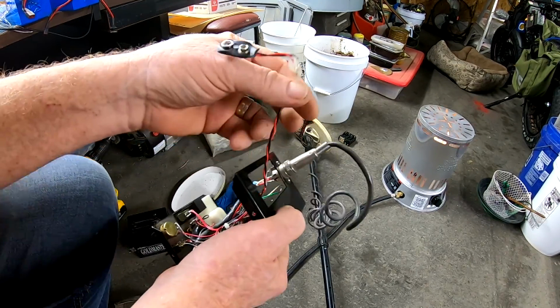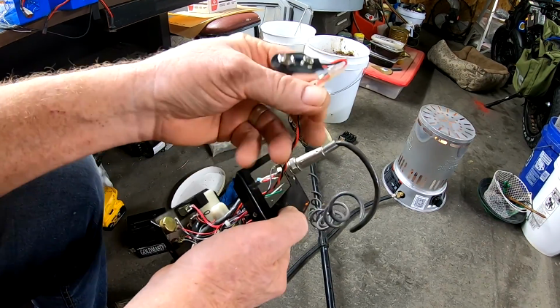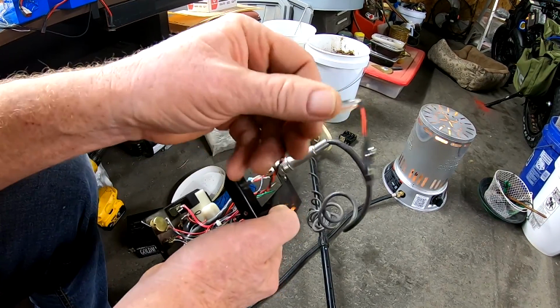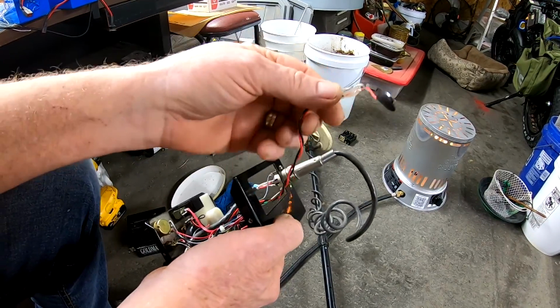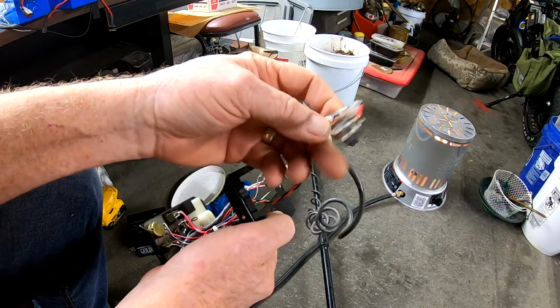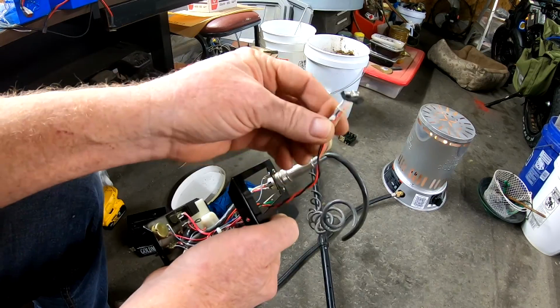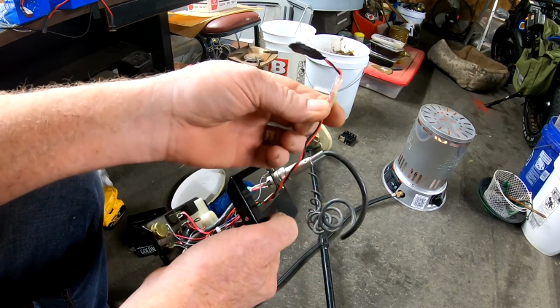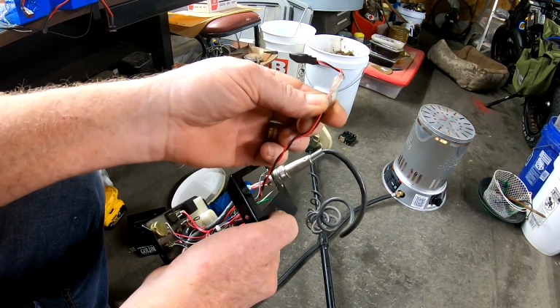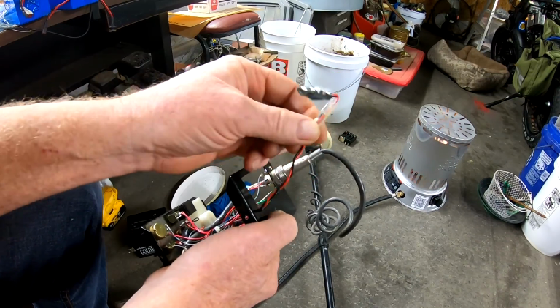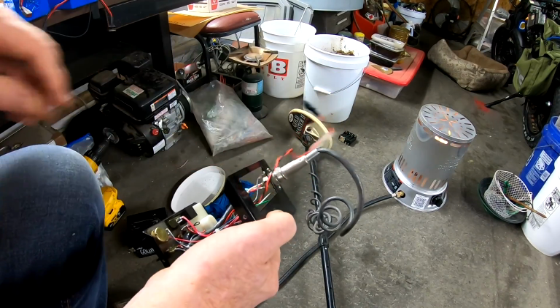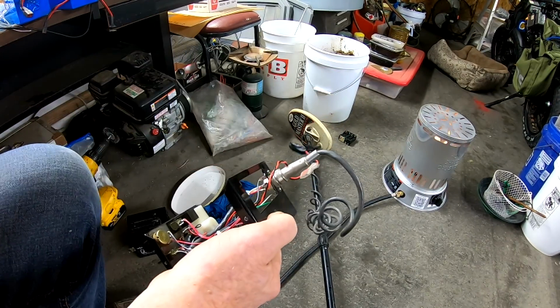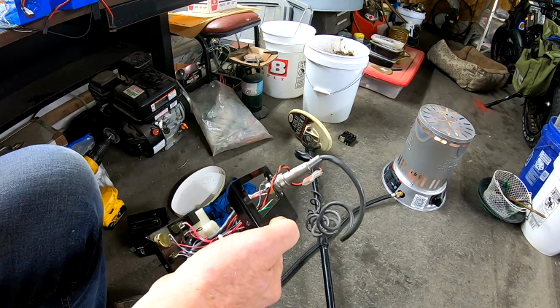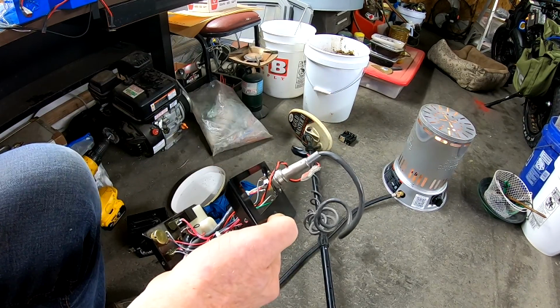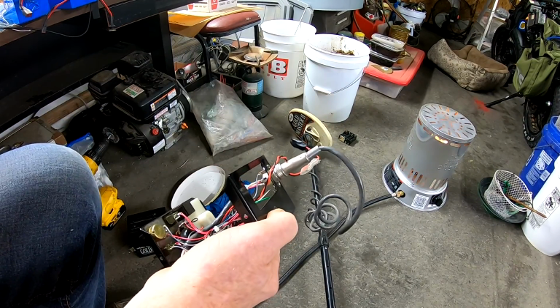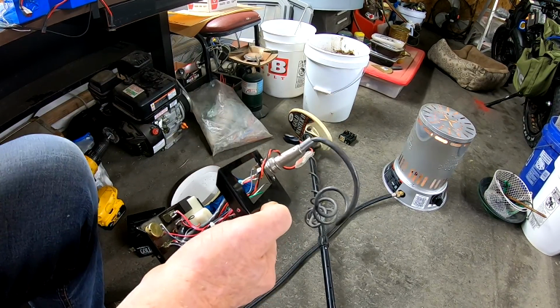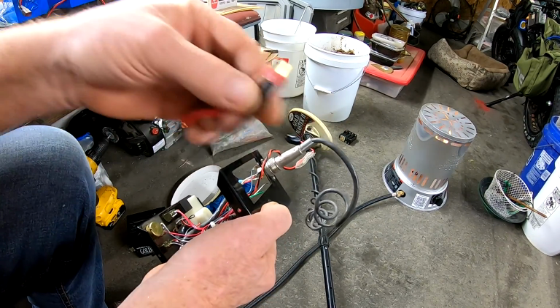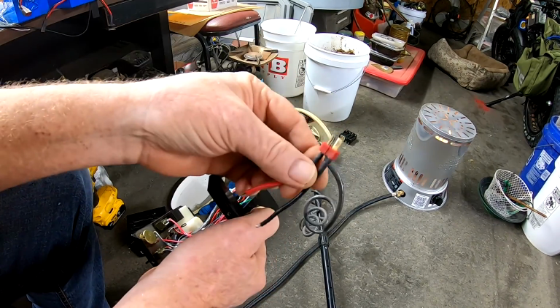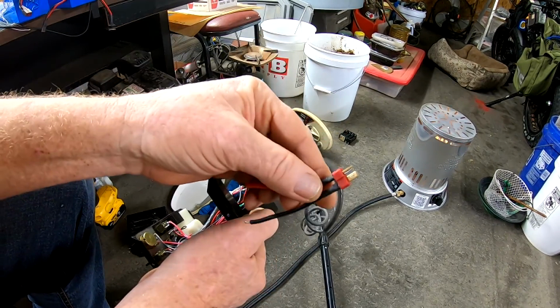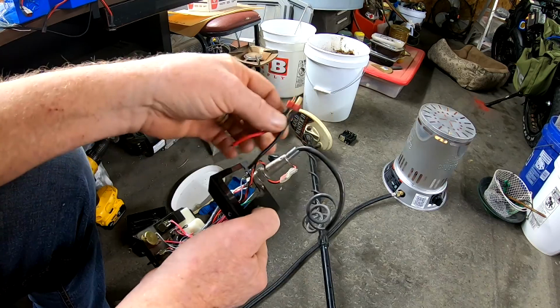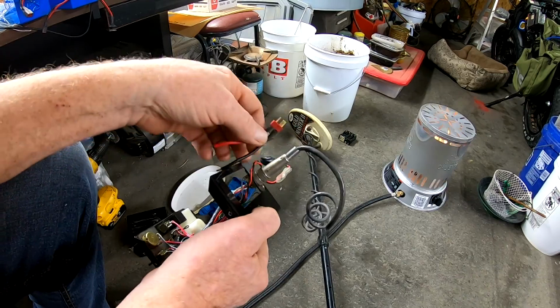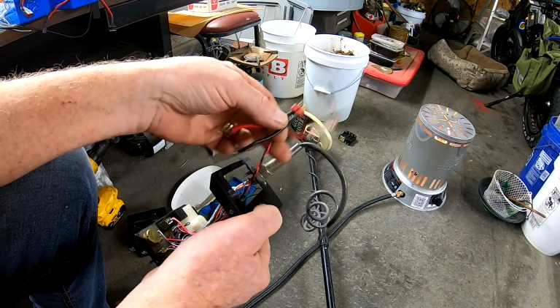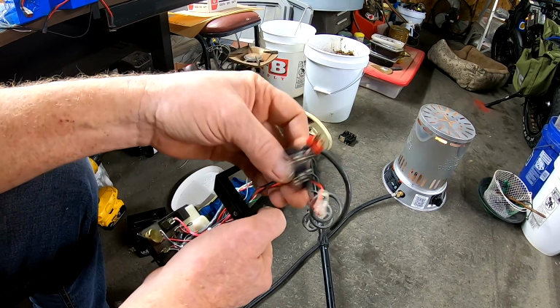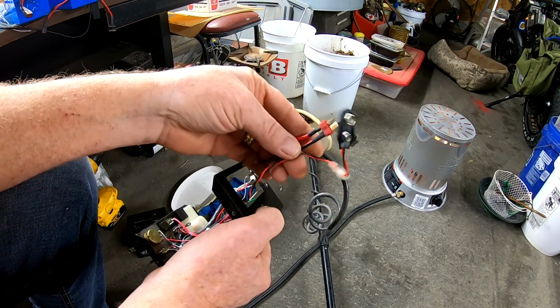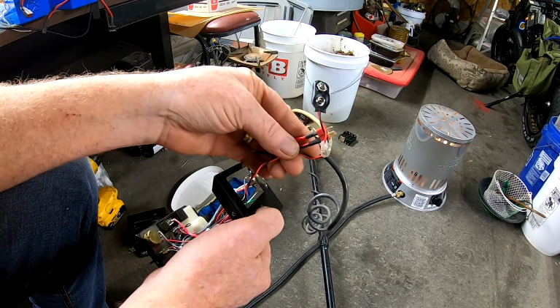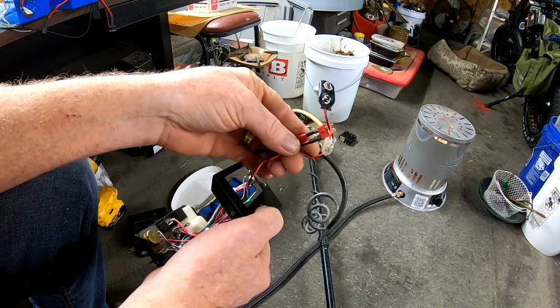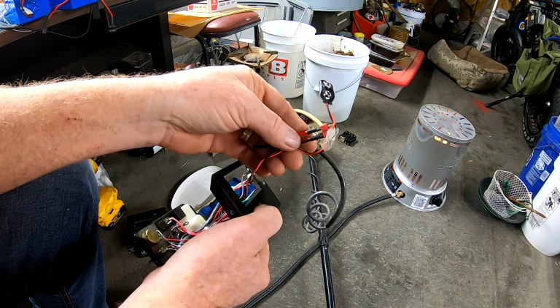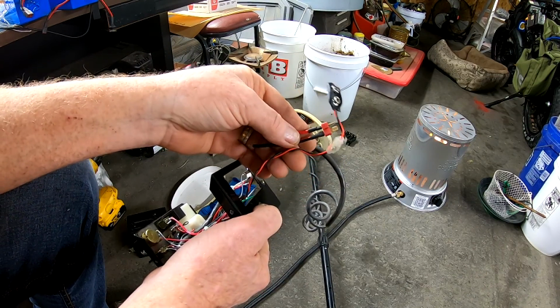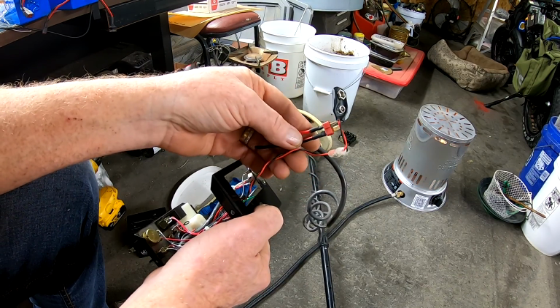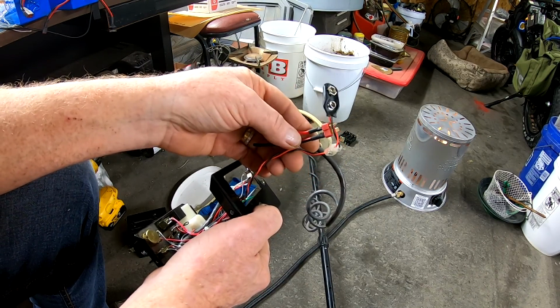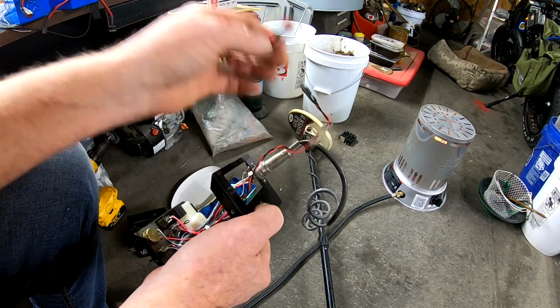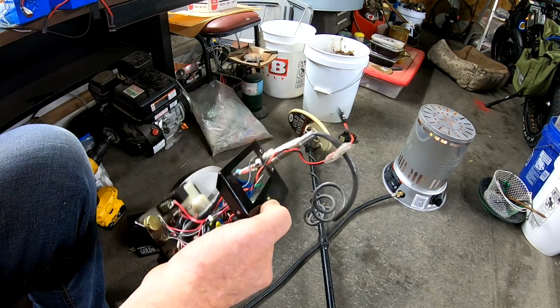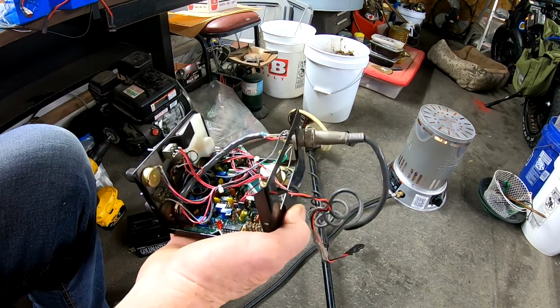So what I'm going to do, I'm going to snip this connector off and I'm going to put on a little more industrial plug, for one thing, so it isn't so flinchy.